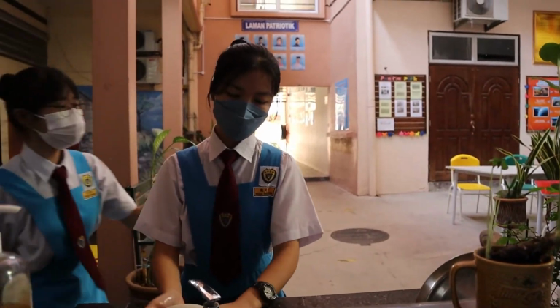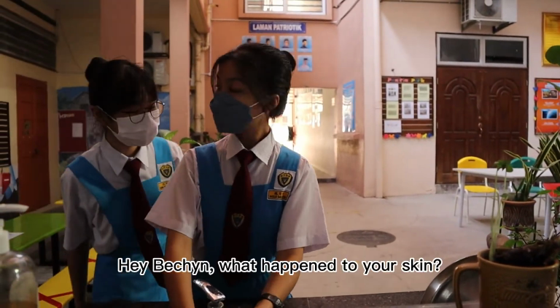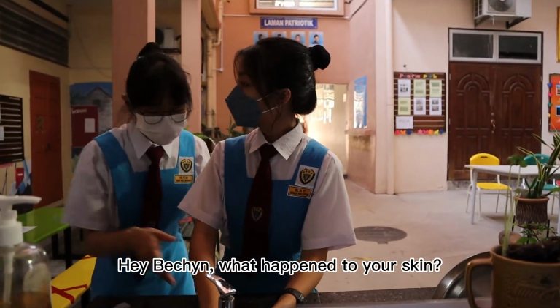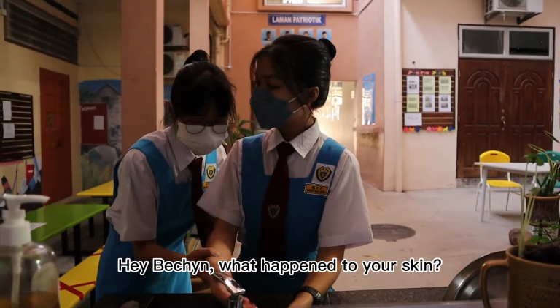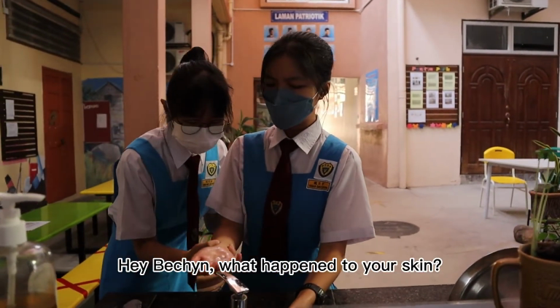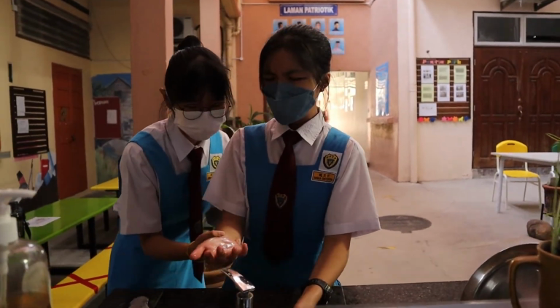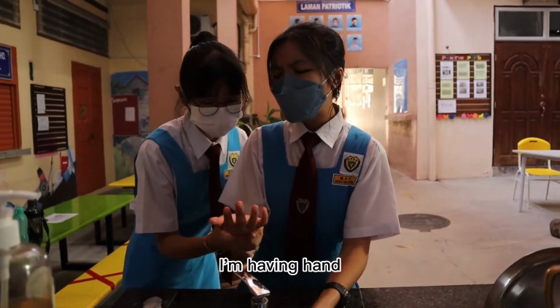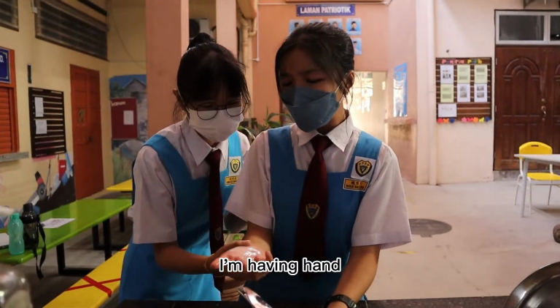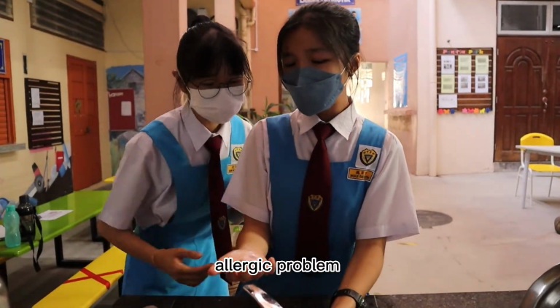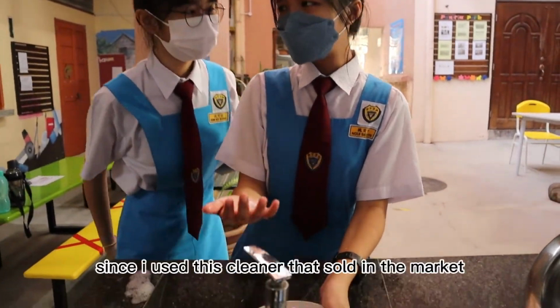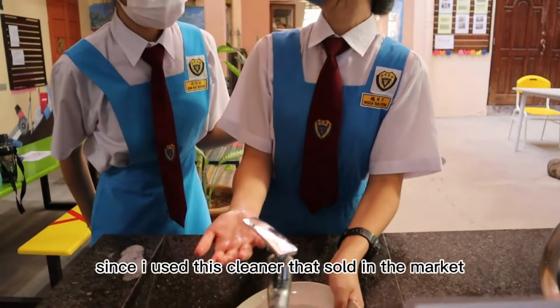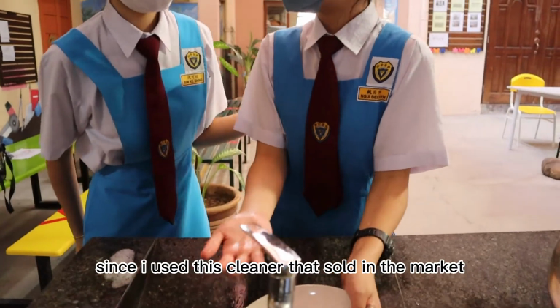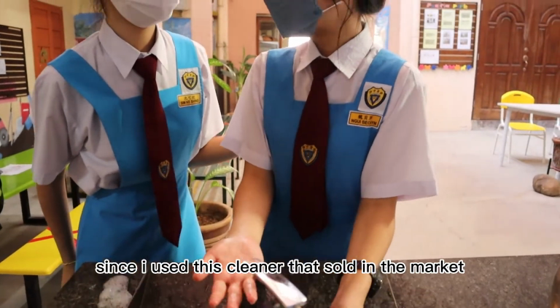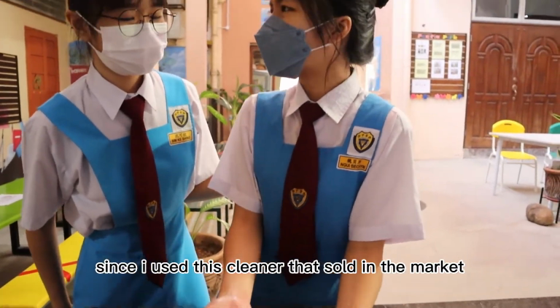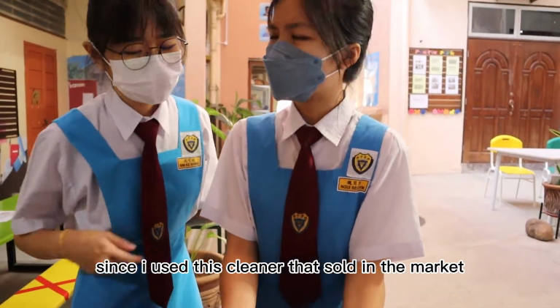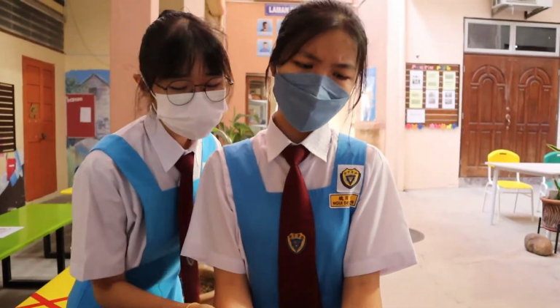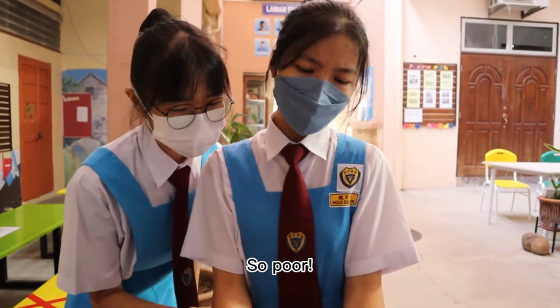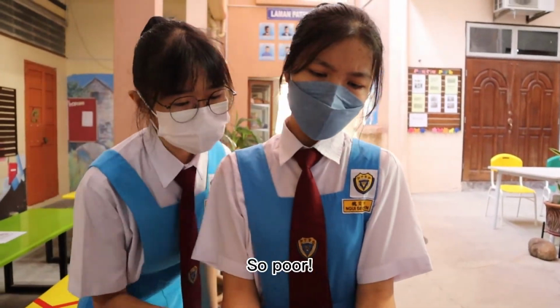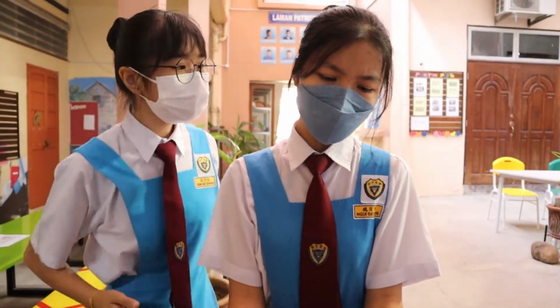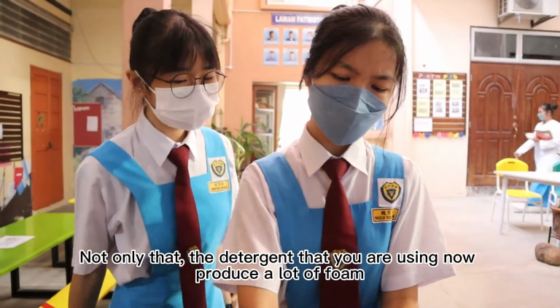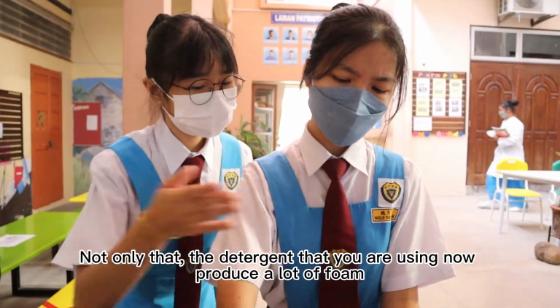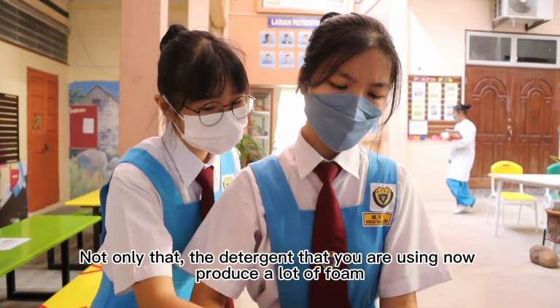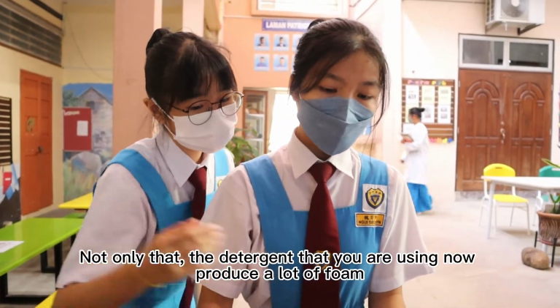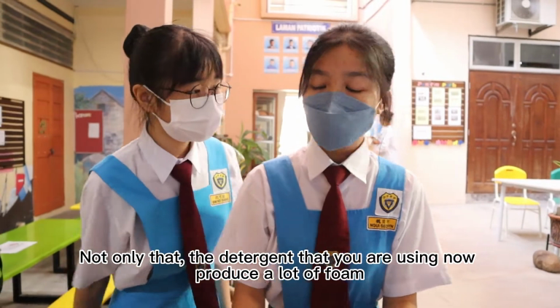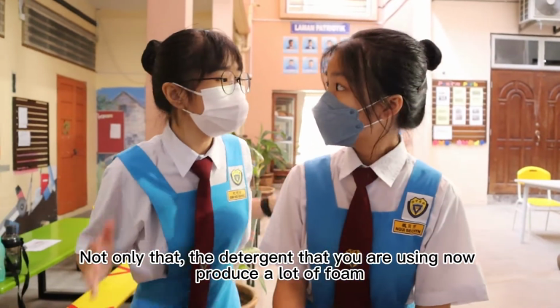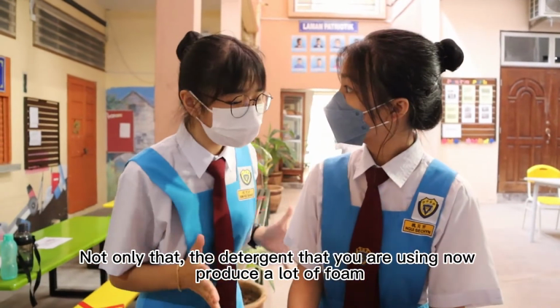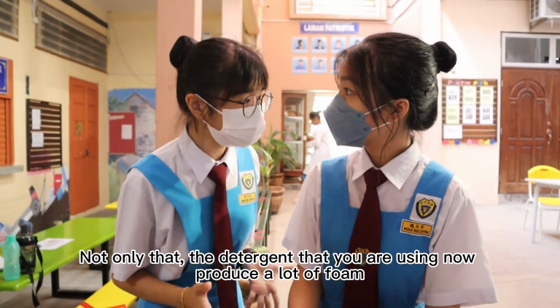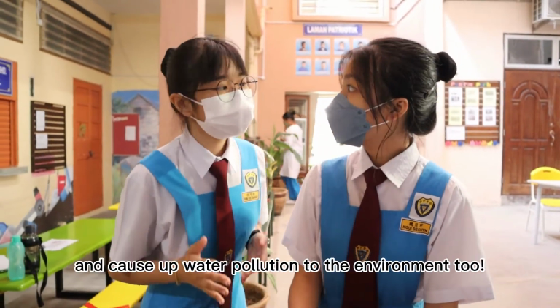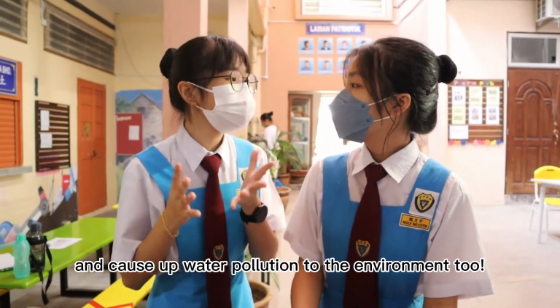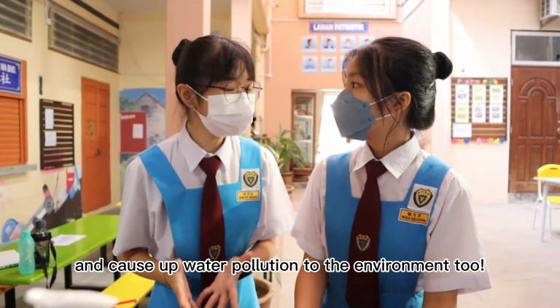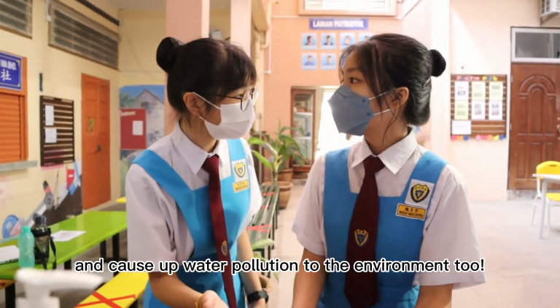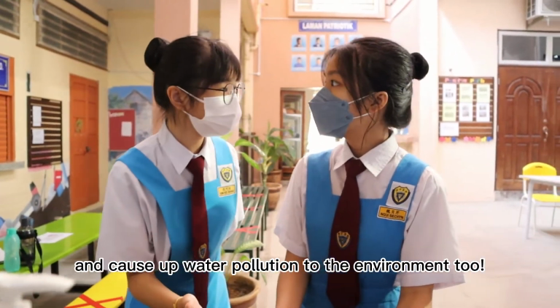Hey Bichin, what happened to your skin? I'm having hand allergic problems since I used this cleaner that's so in the market. Not only that, the detergent that you're using now produces a lot of foam and causes water pollution to the environment too.